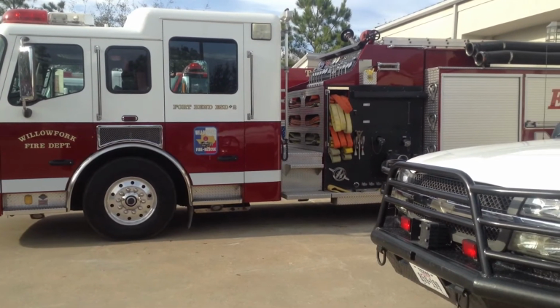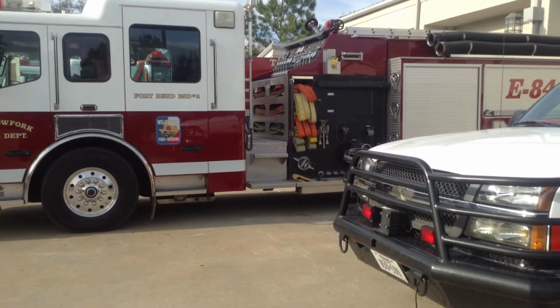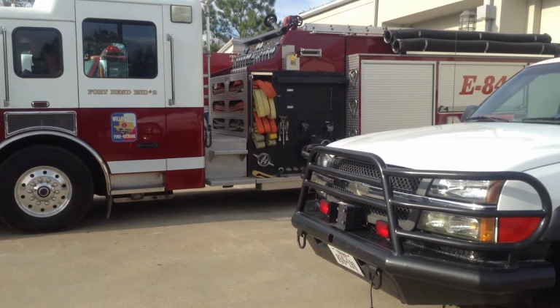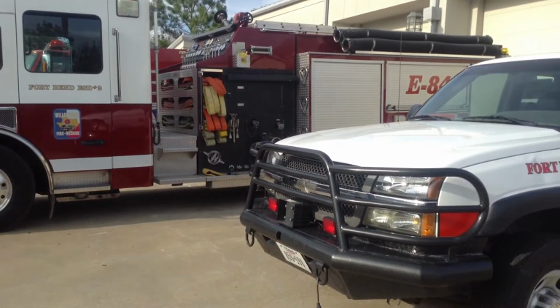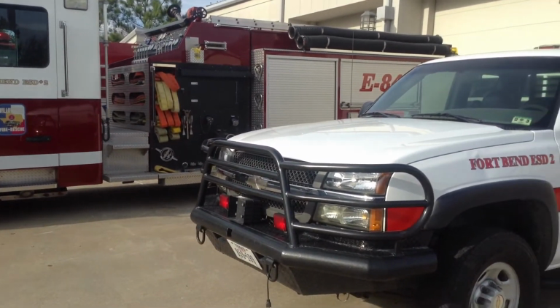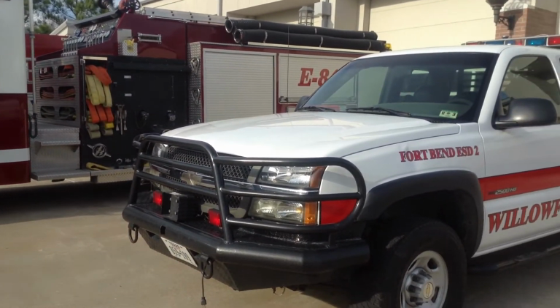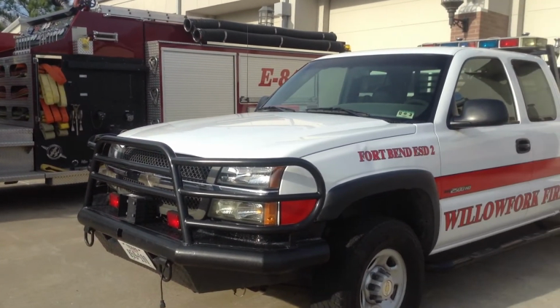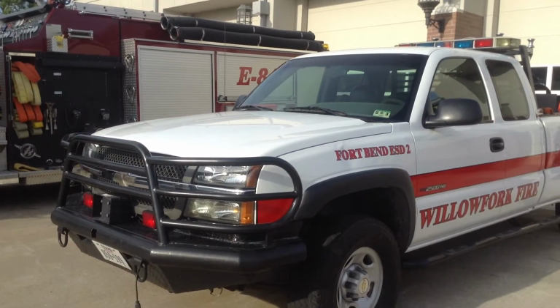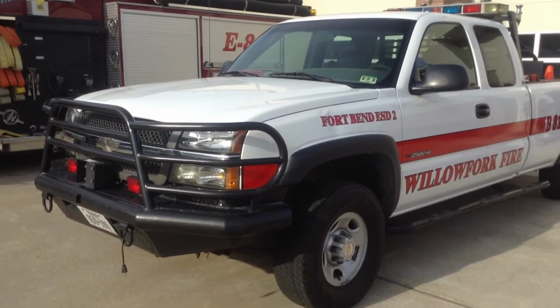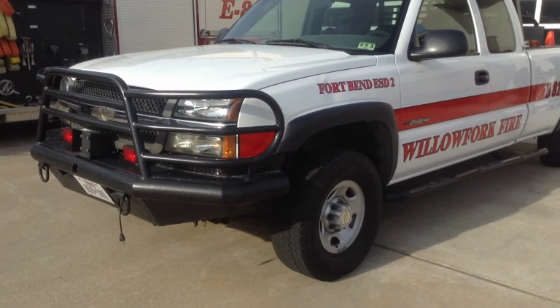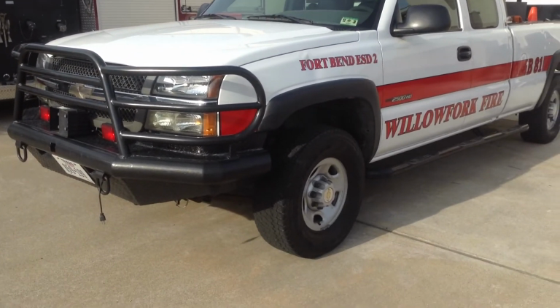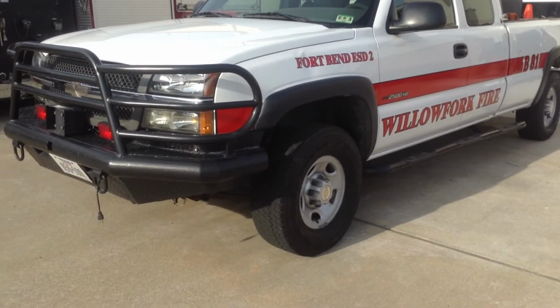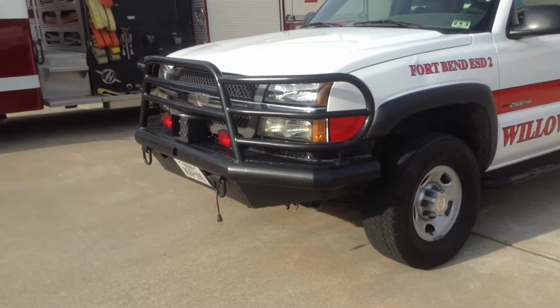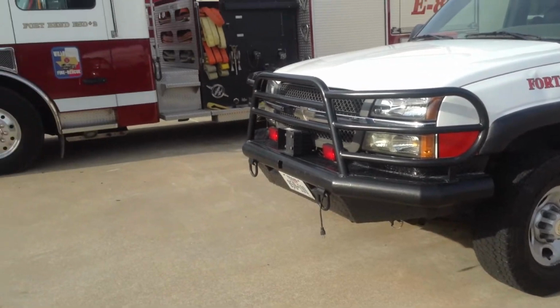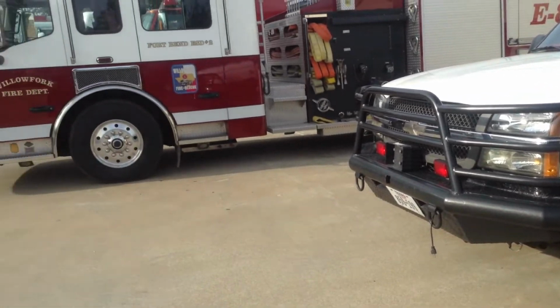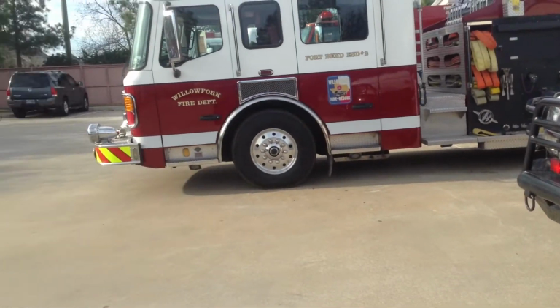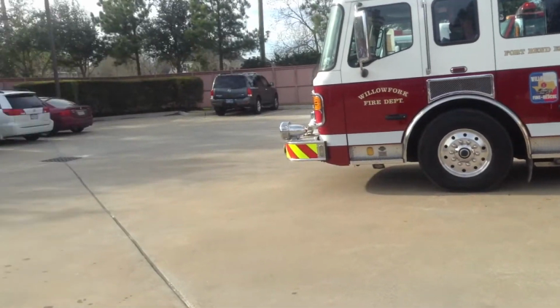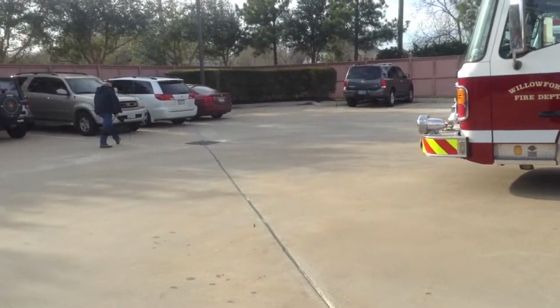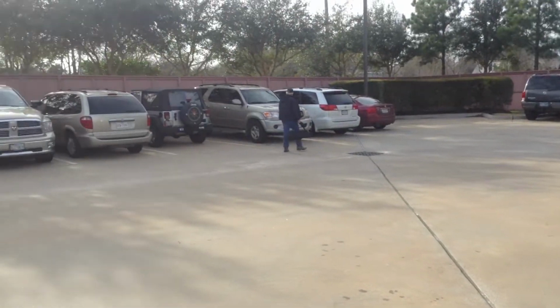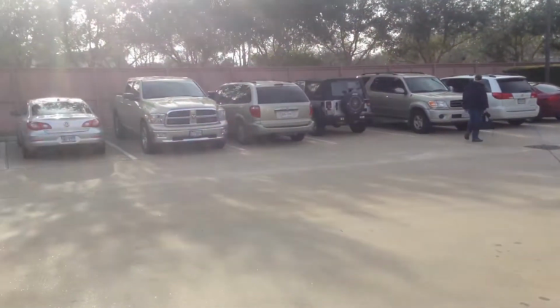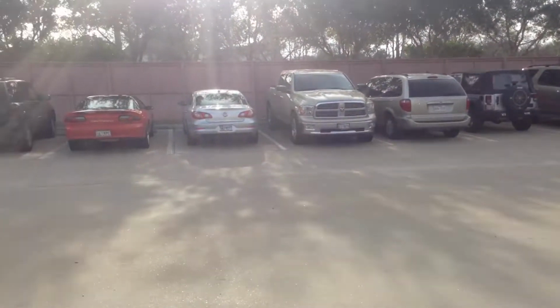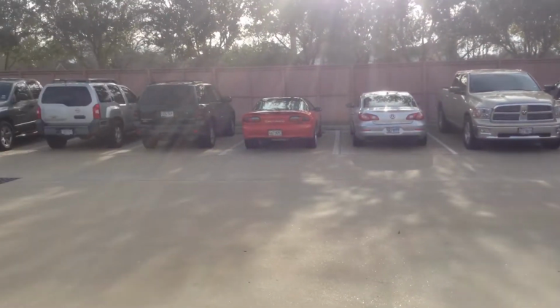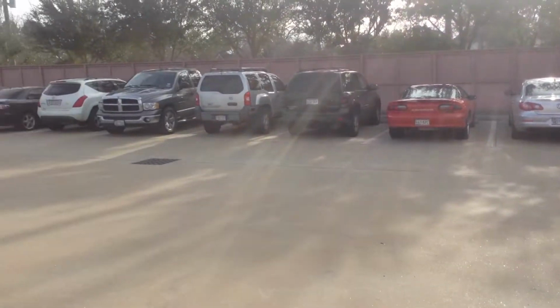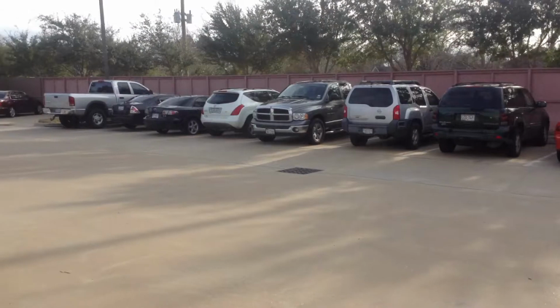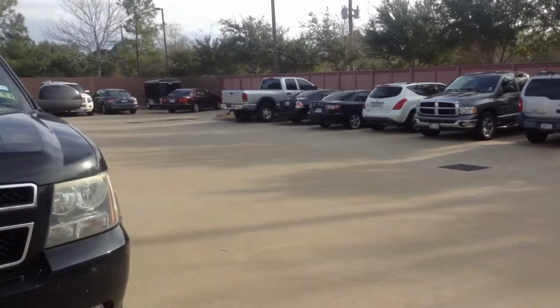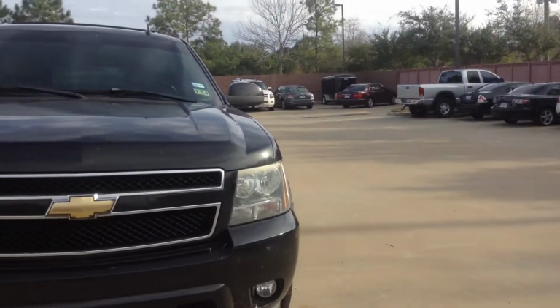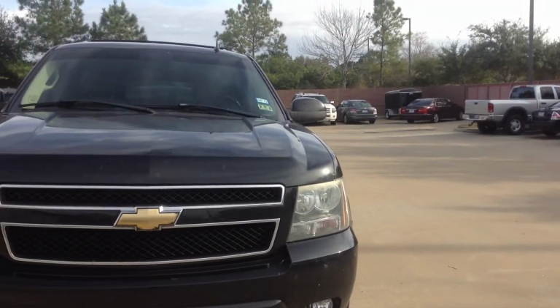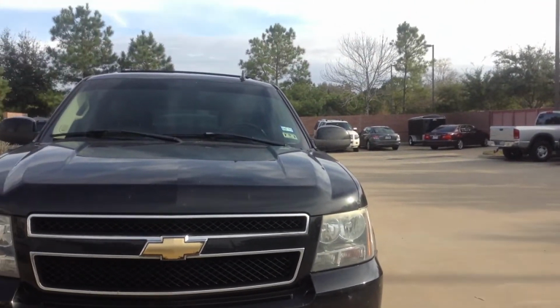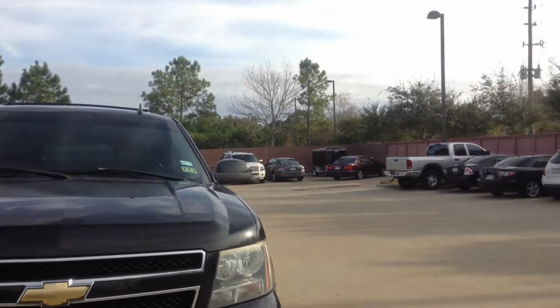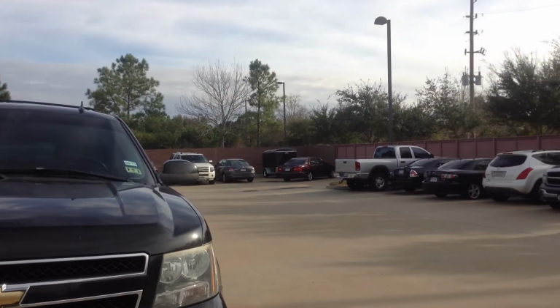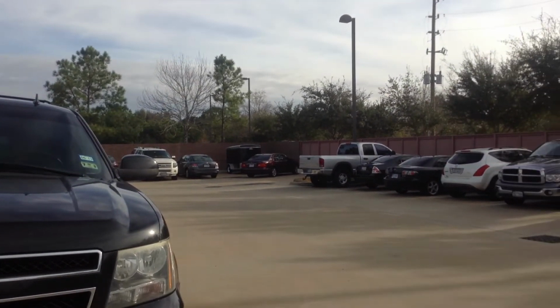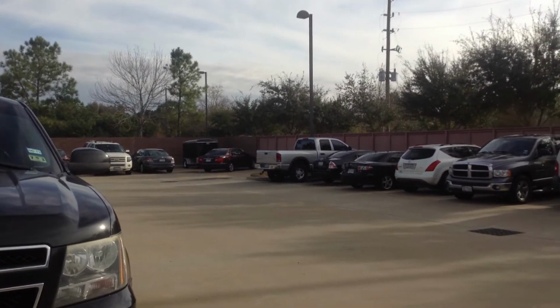Hello YouTube, Colton from ThatiPhoneGuy11 here today with a quick look at the iPad Mini camera test. This is the back facing camera recording 1080p video — it's recording pretty good and it's a 5 megapixel camera.